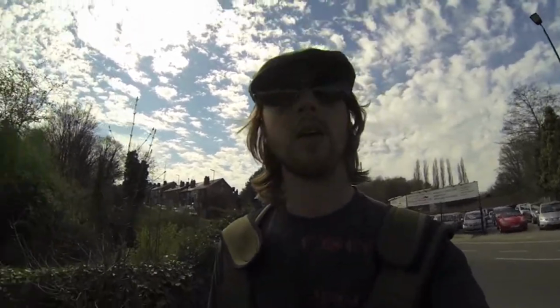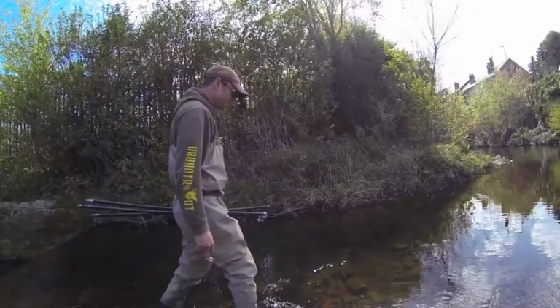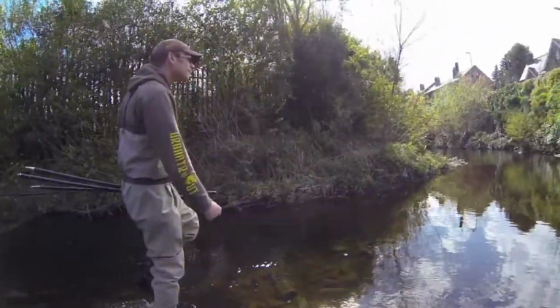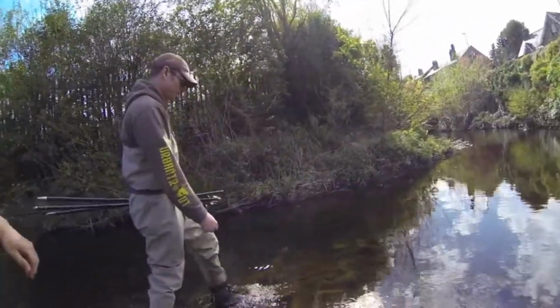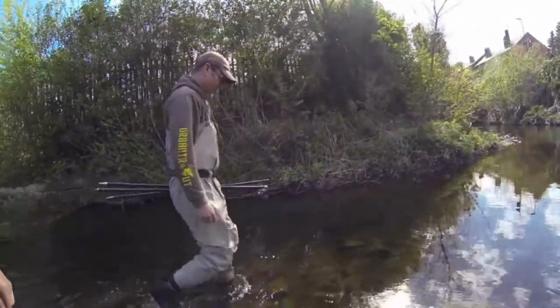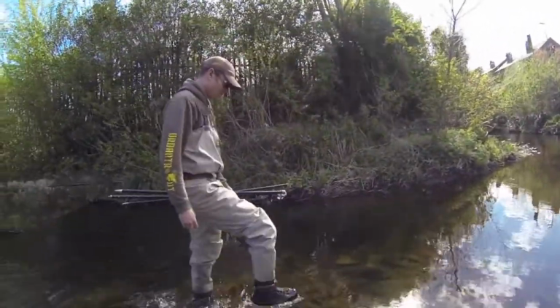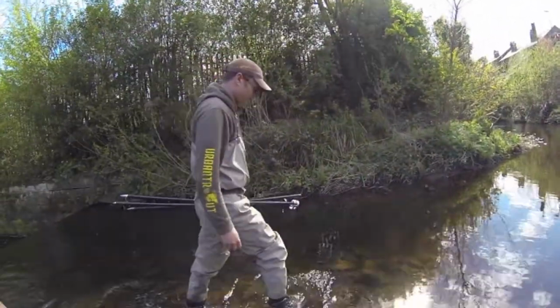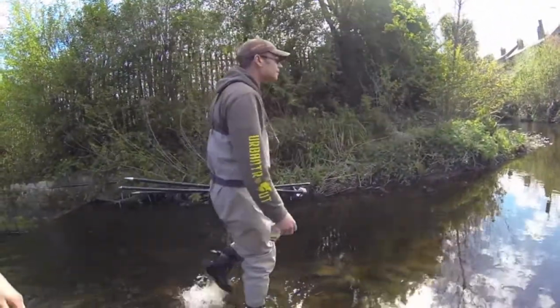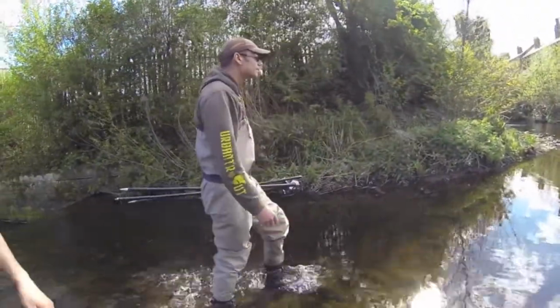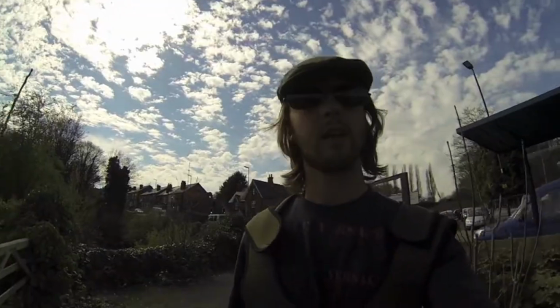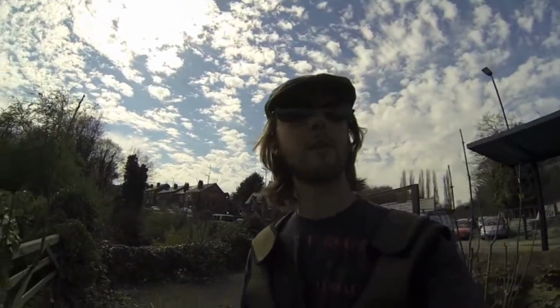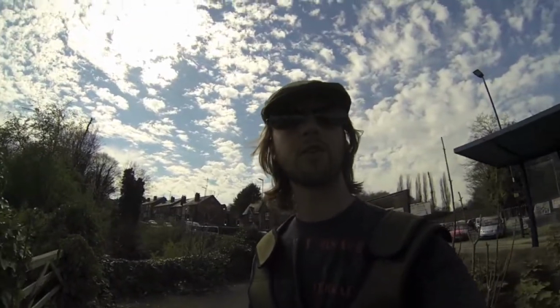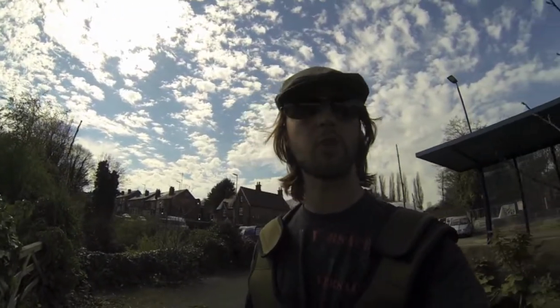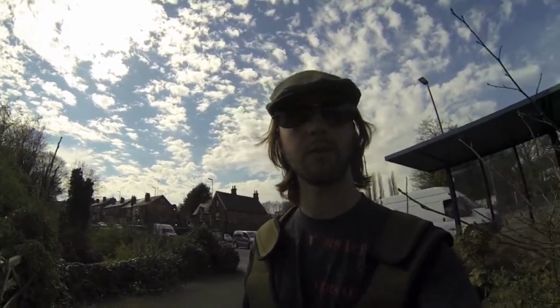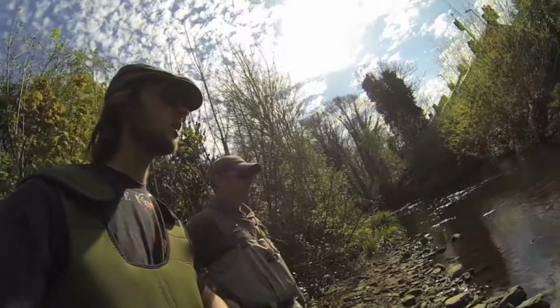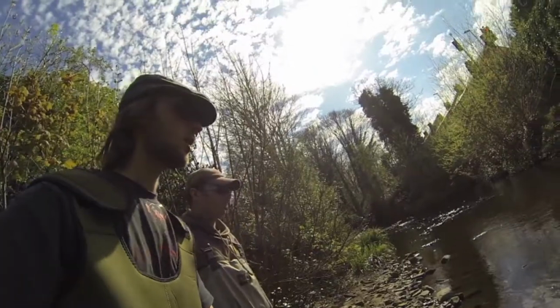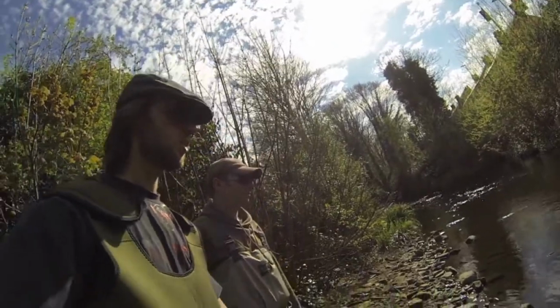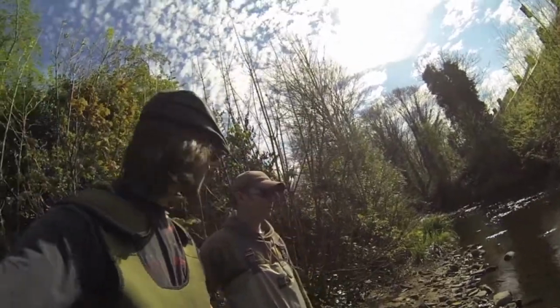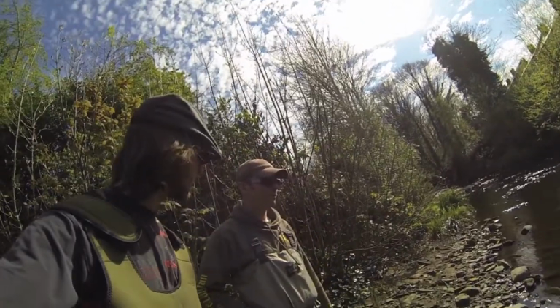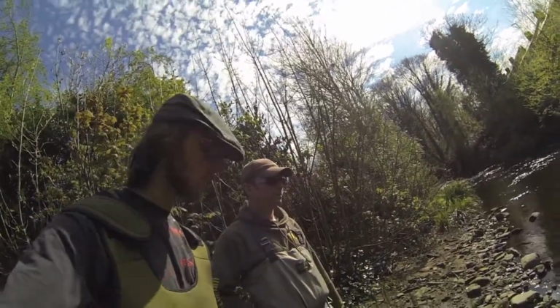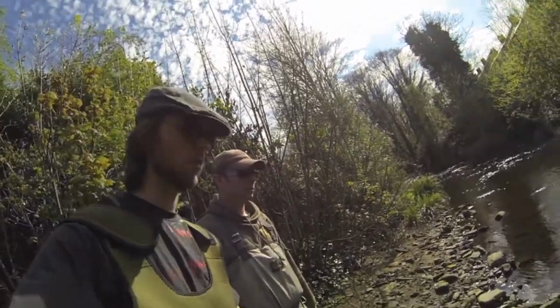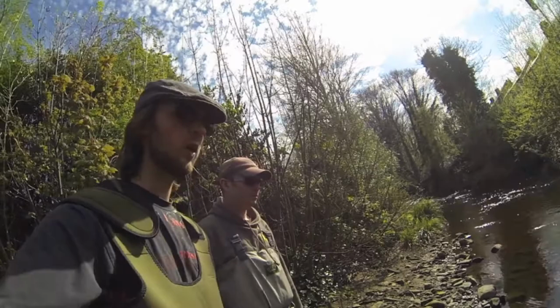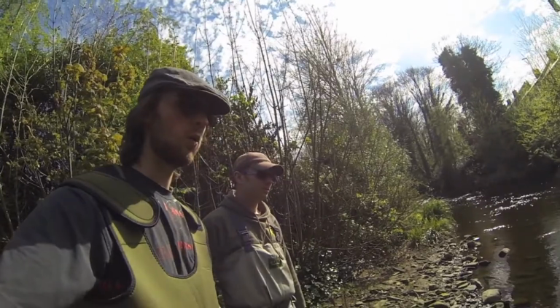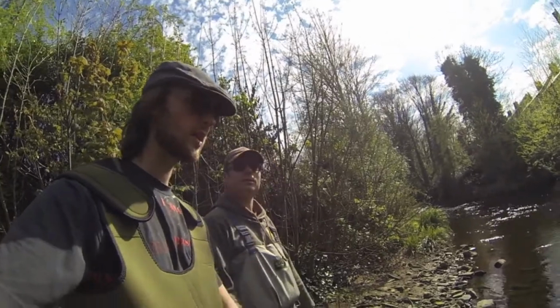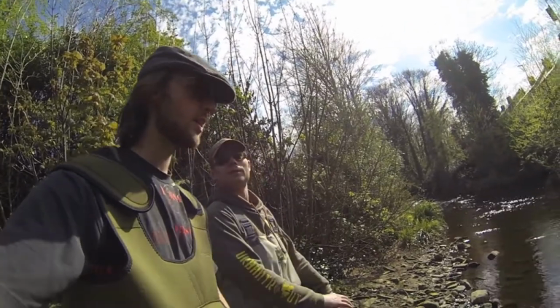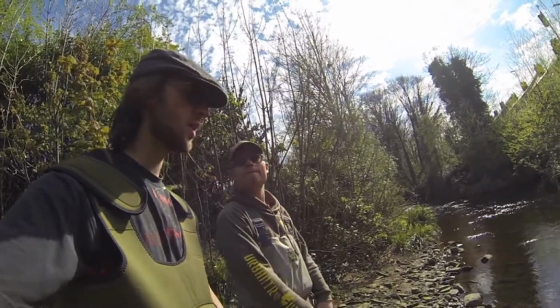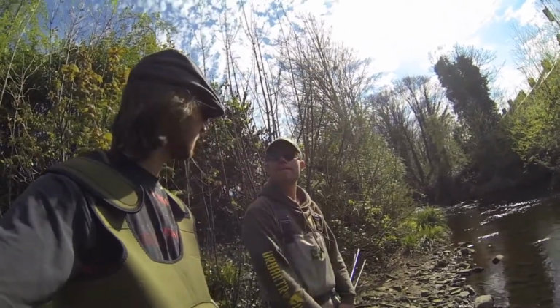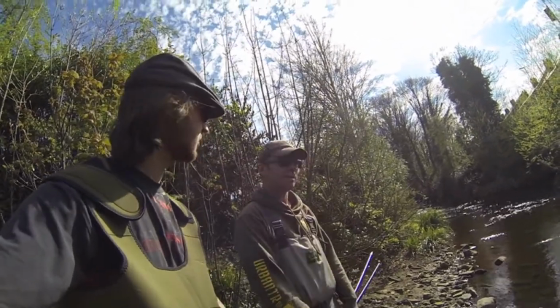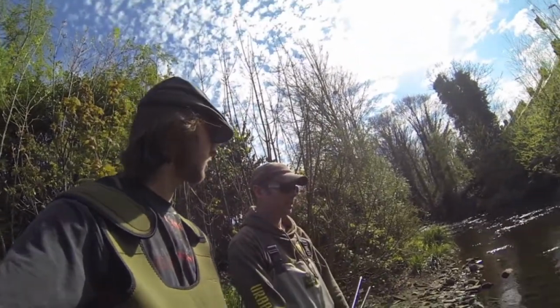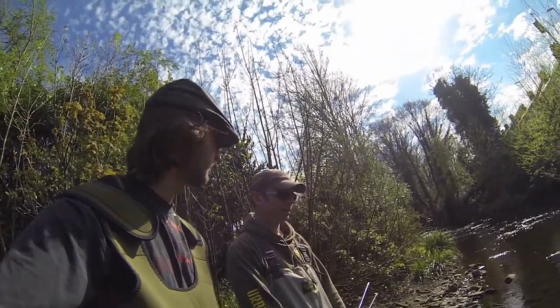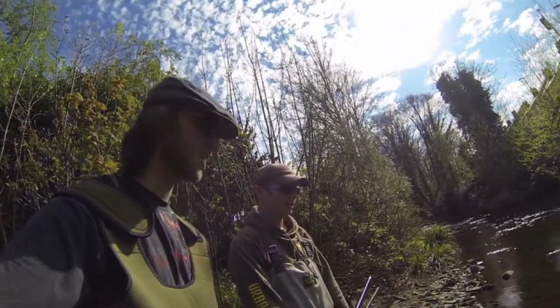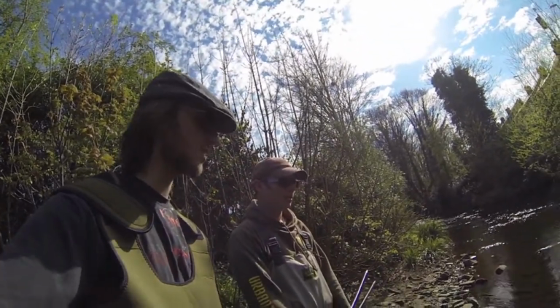I'm with Paul Gaskell from the Wild Trout Trust and today we're just trying to find some trout. We're on one of the rivers in Sheffield. Why do you think the trout do so well here? It's obviously a good number — we've seen plenty today.